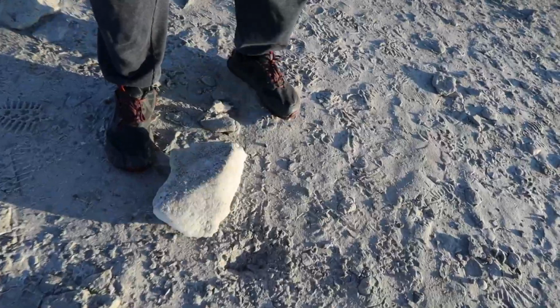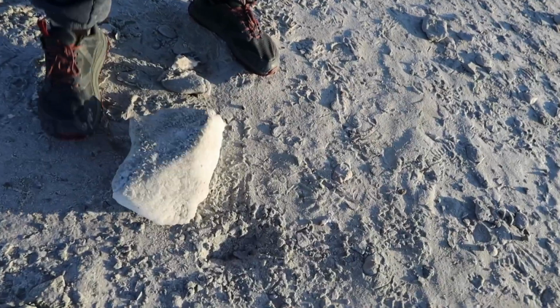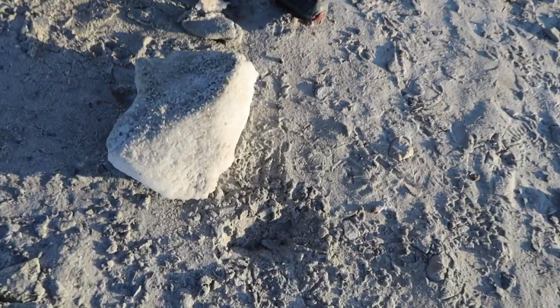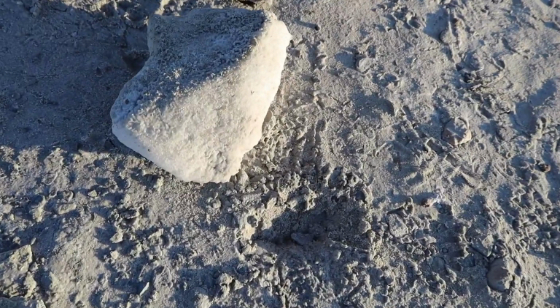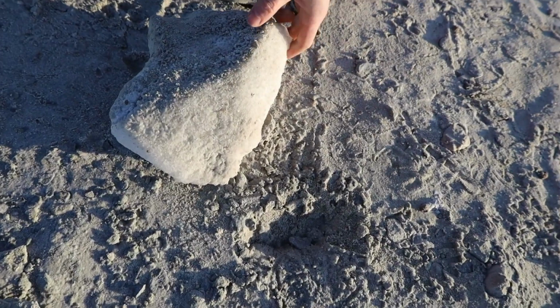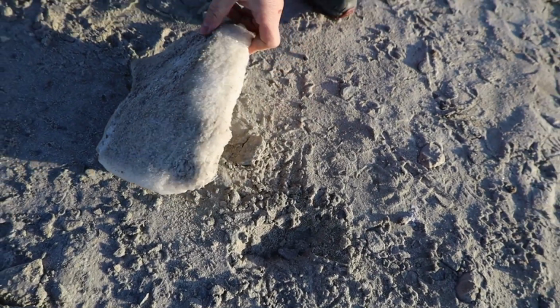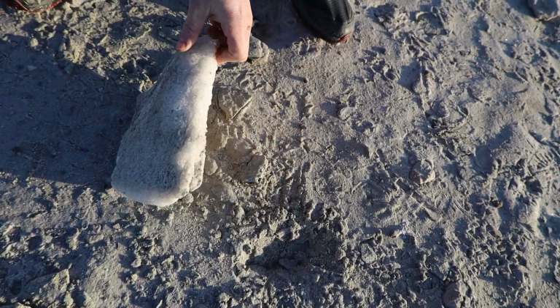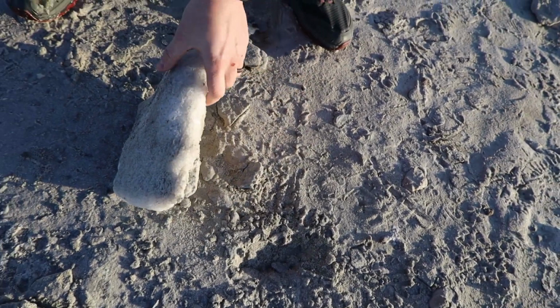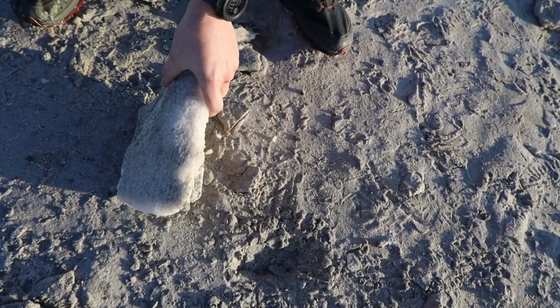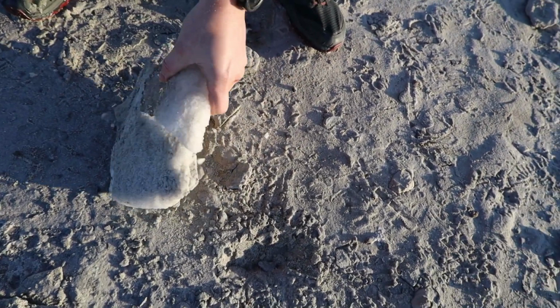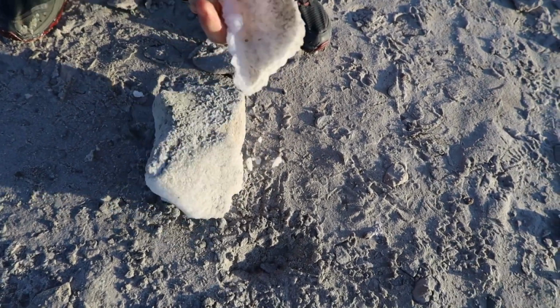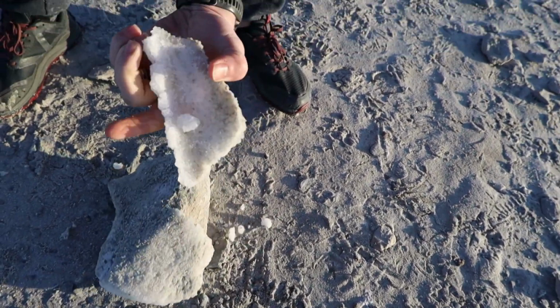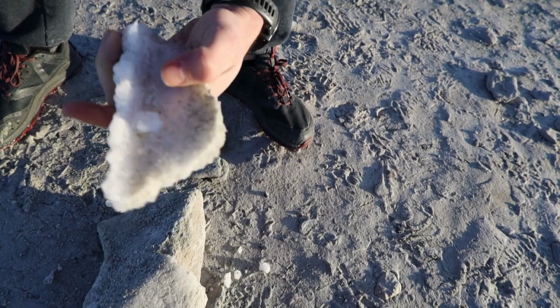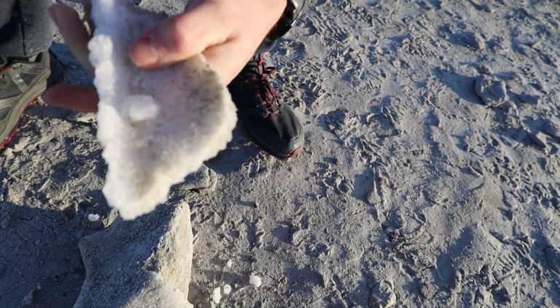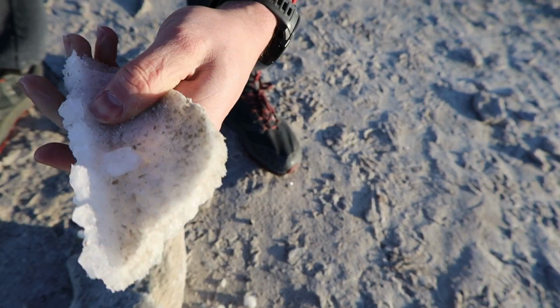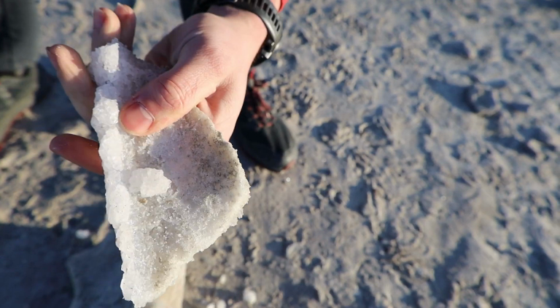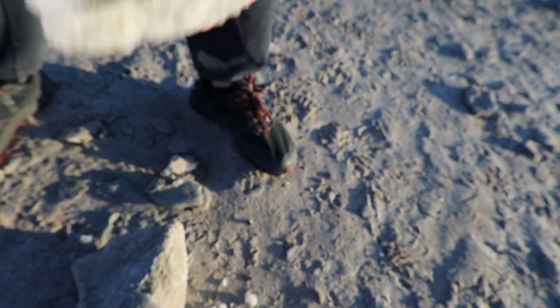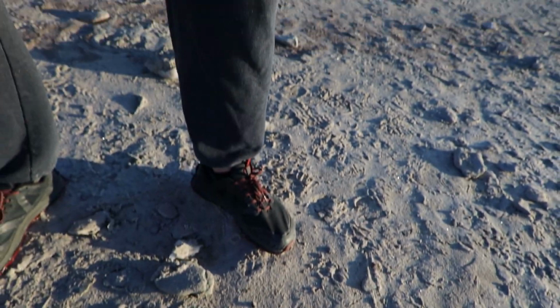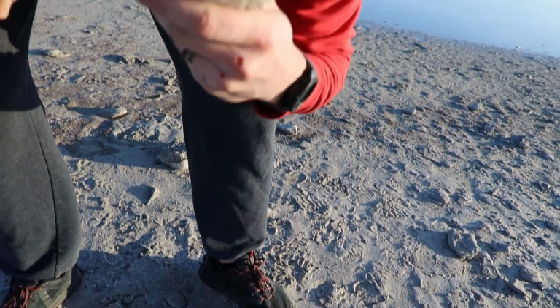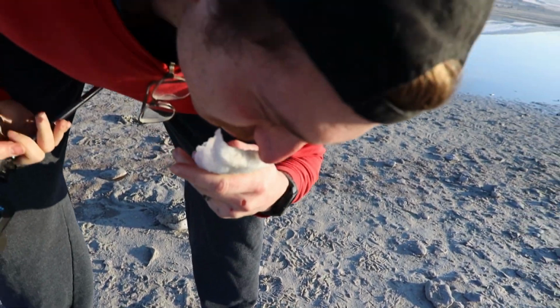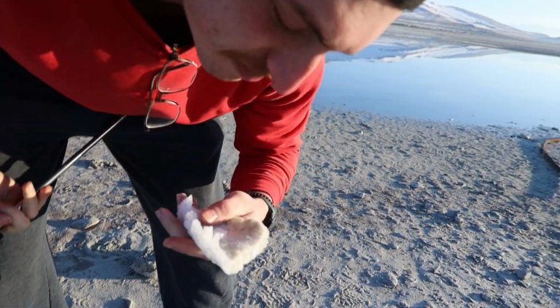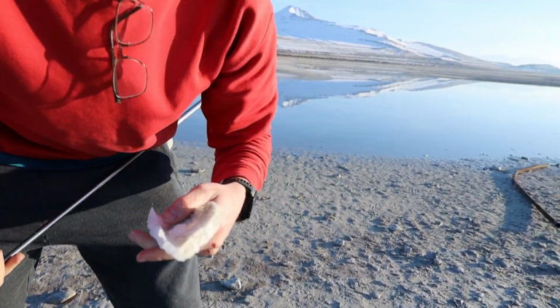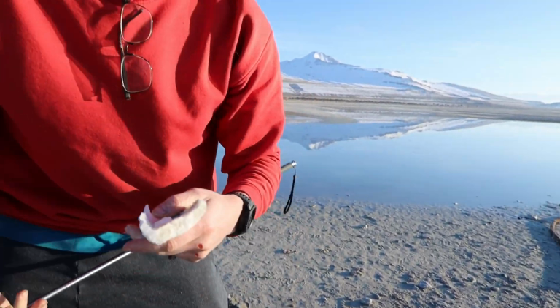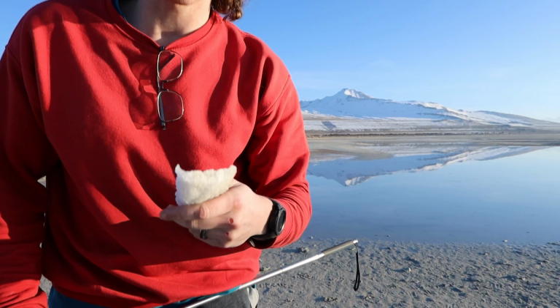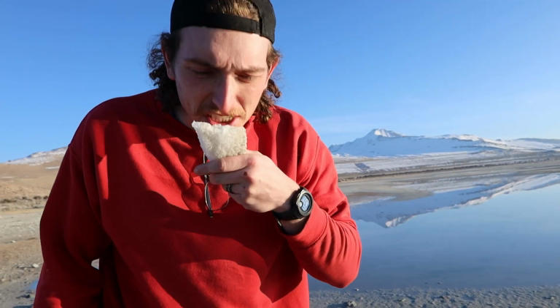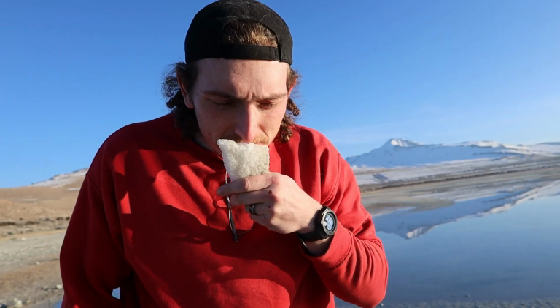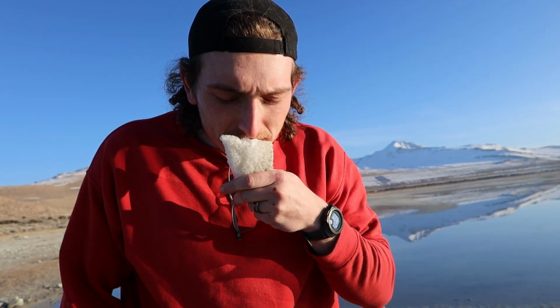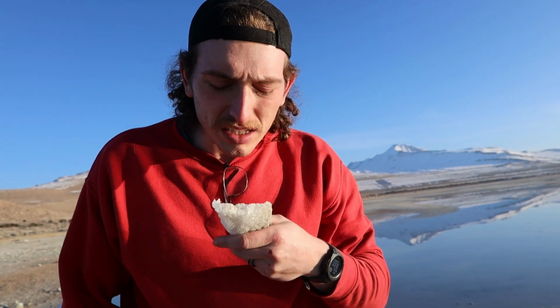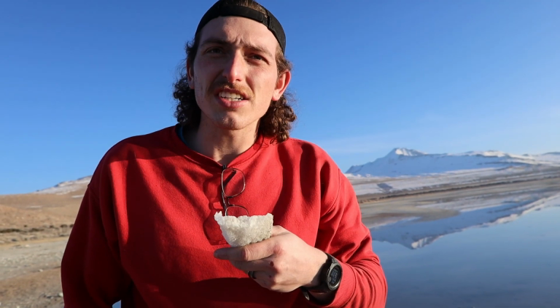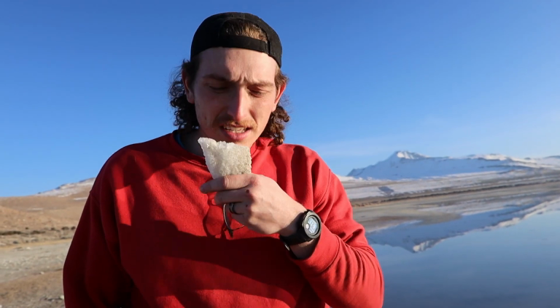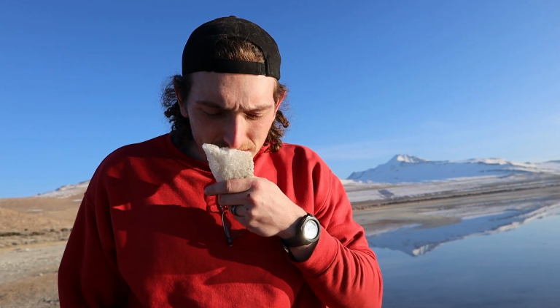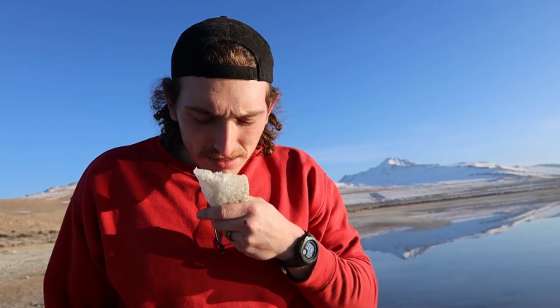Look at this block of salt — it is huge! It literally looks like a rock but it's pure salt. Smell it. Does it smell salty? No, it actually smells really fresh. That's so weird.